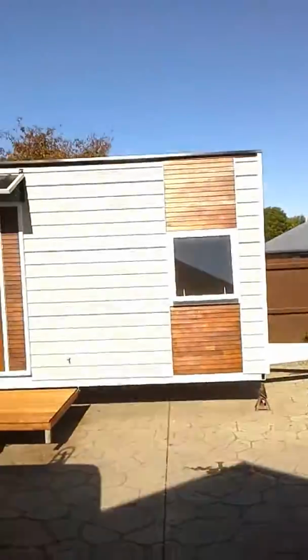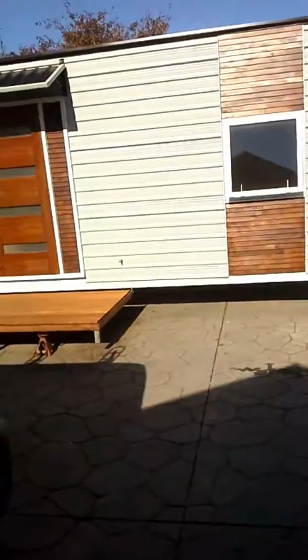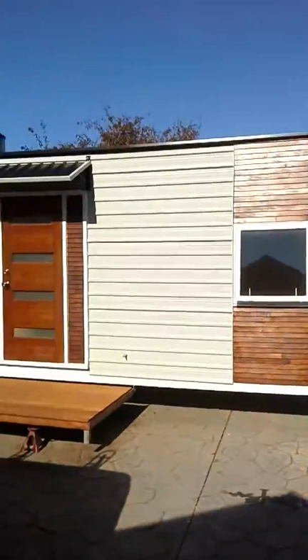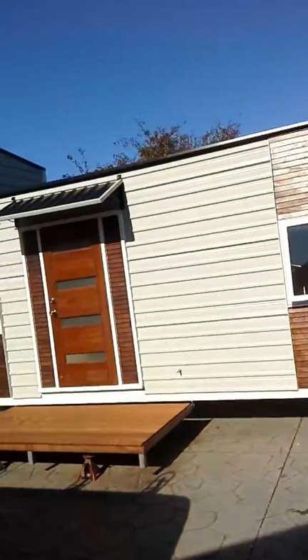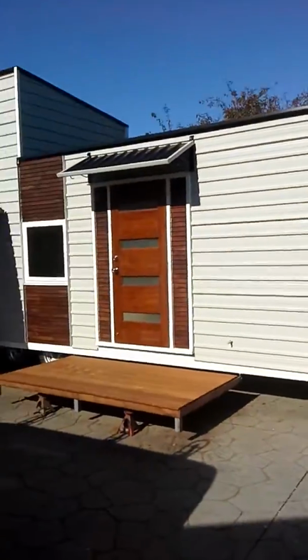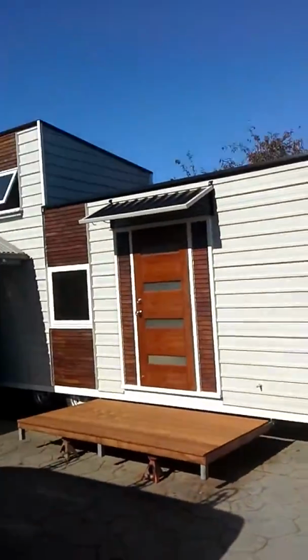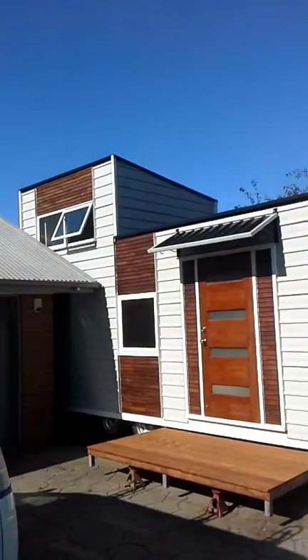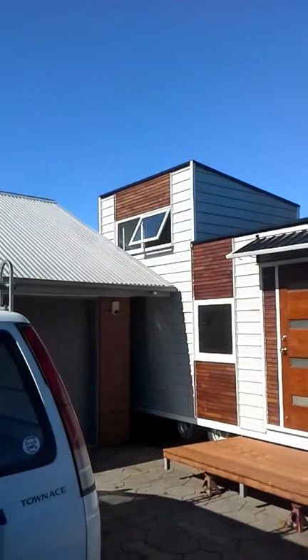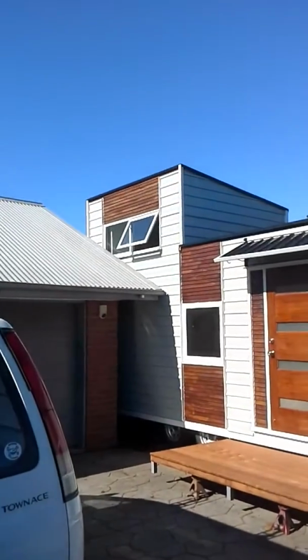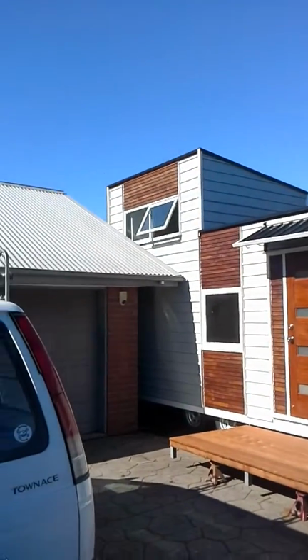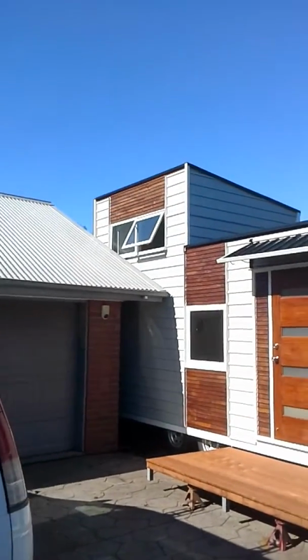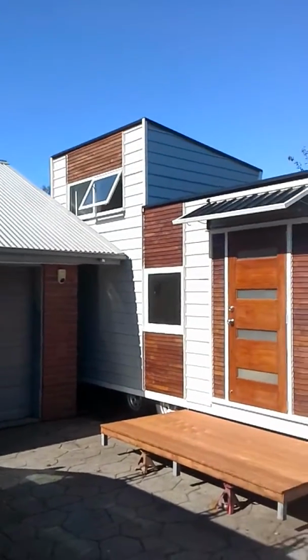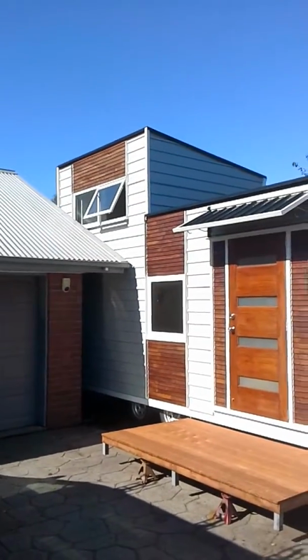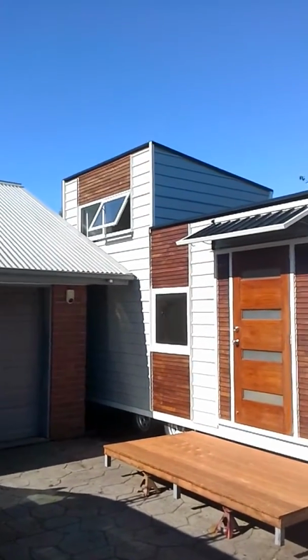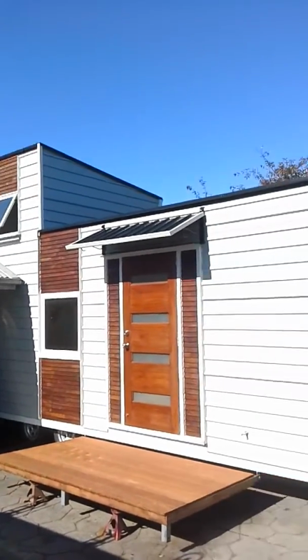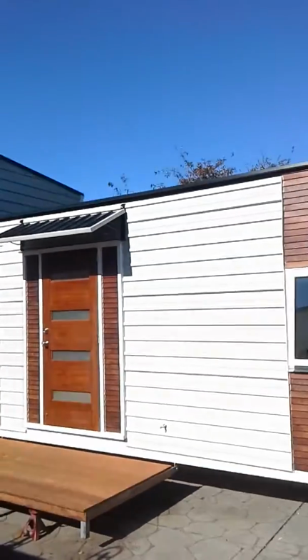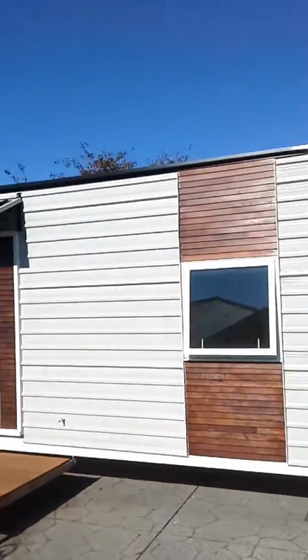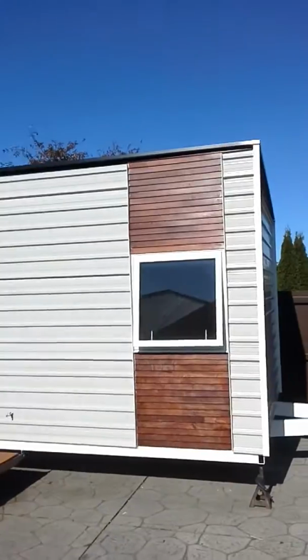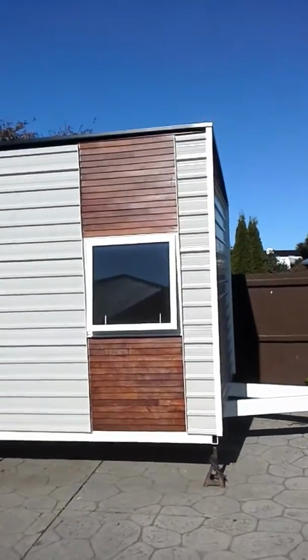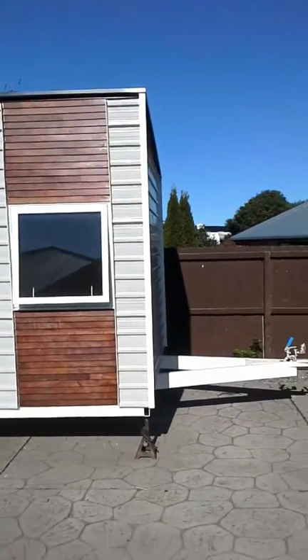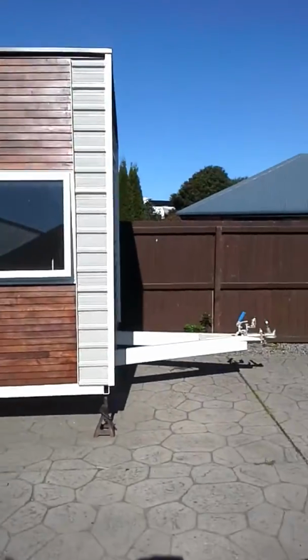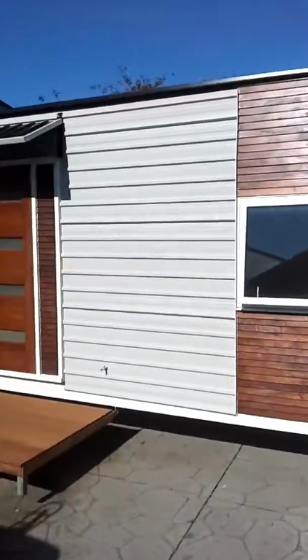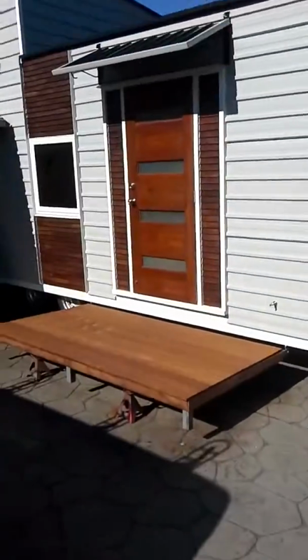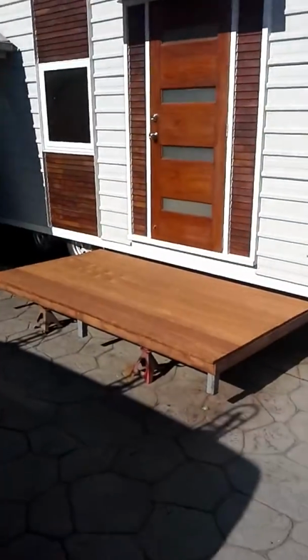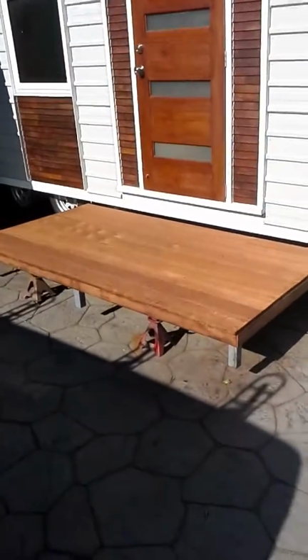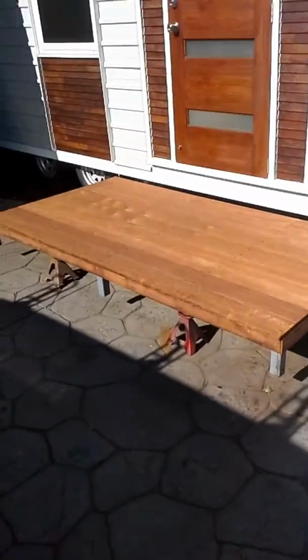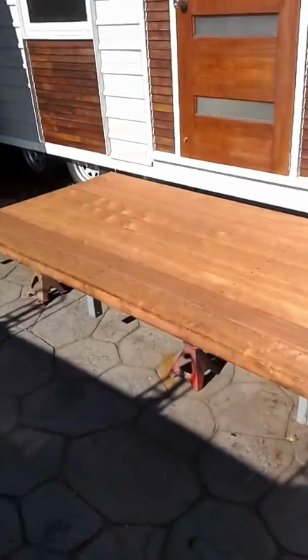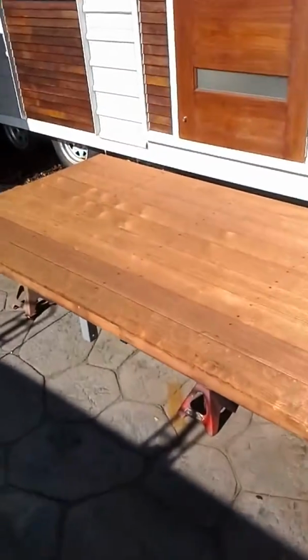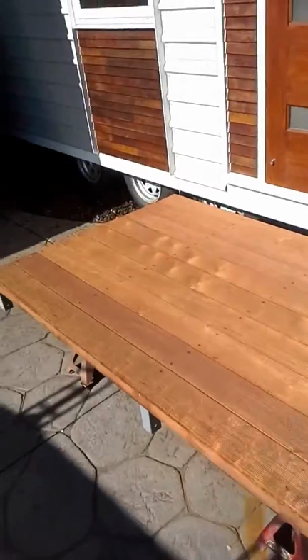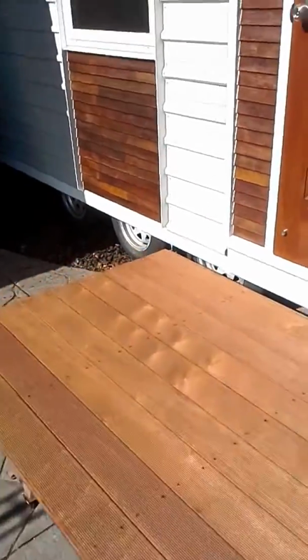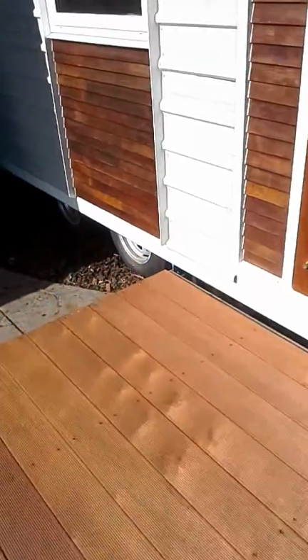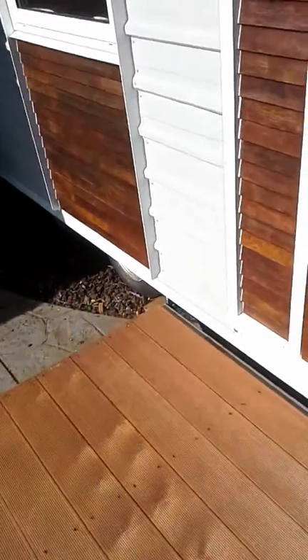Well, this is the last installment of the tiny house series — she's all done. I've got some very minor little trim pieces to put on, but she's all done. I'll take you inside. I've got a wee deck here which just unbolts.